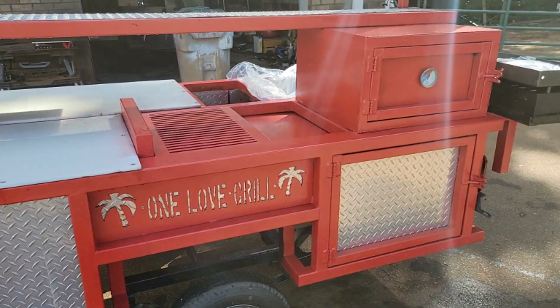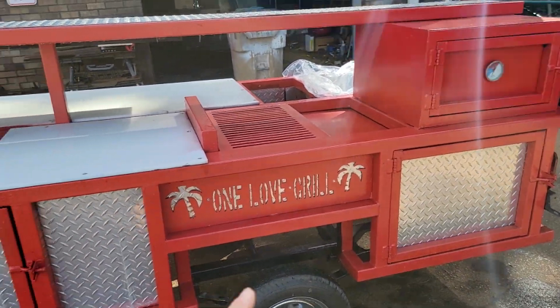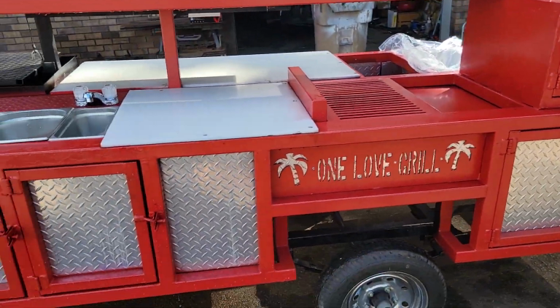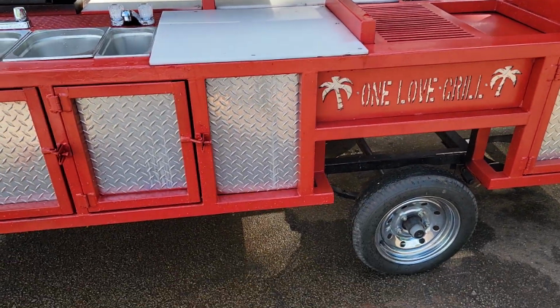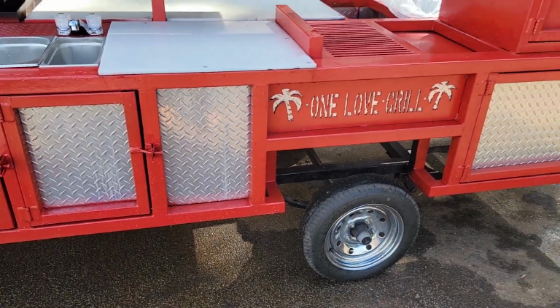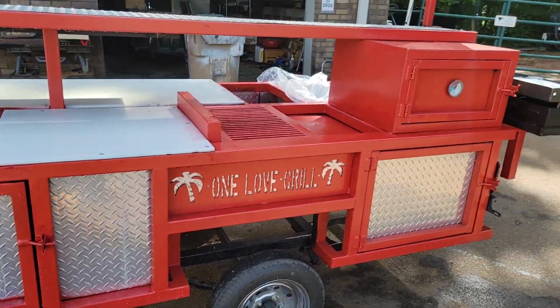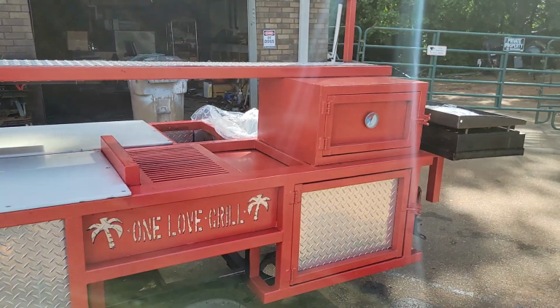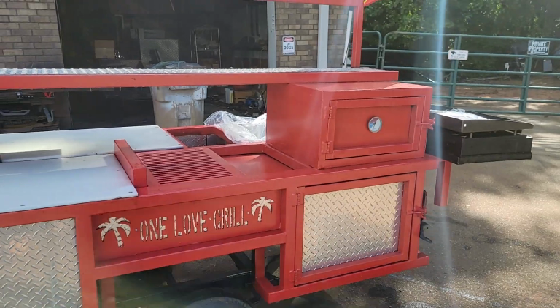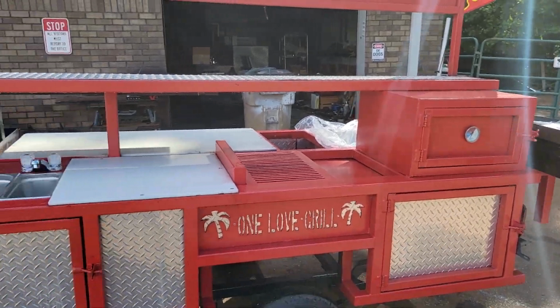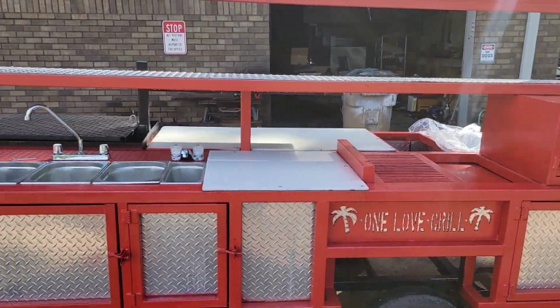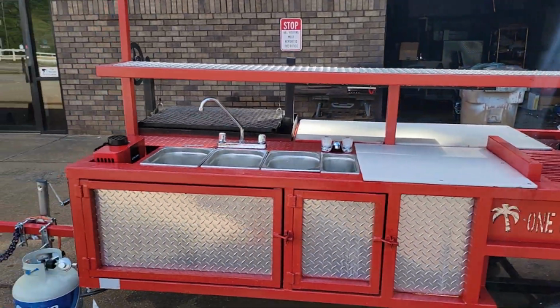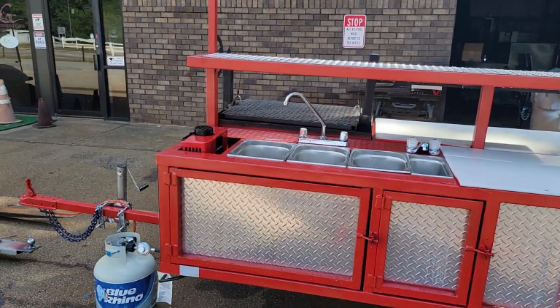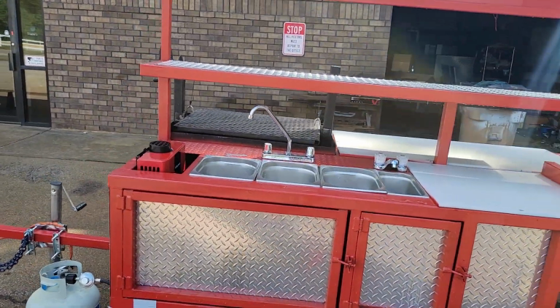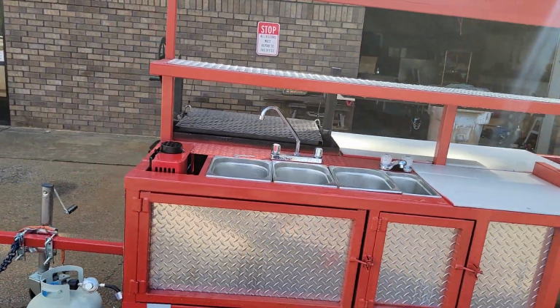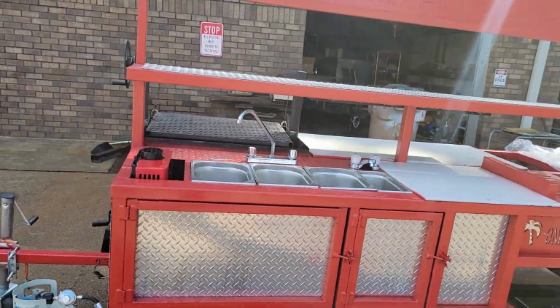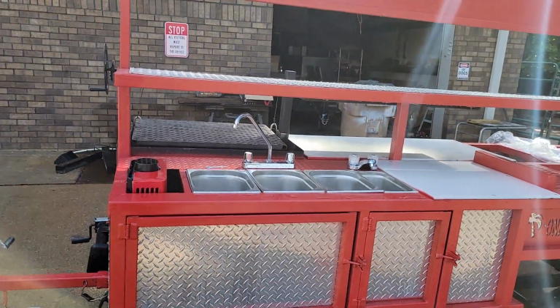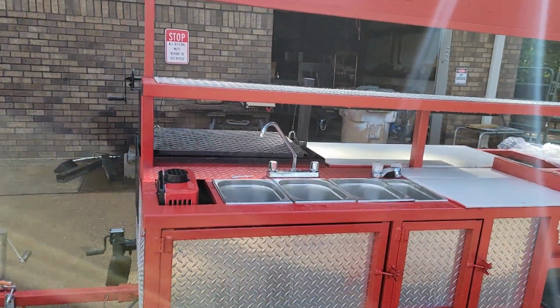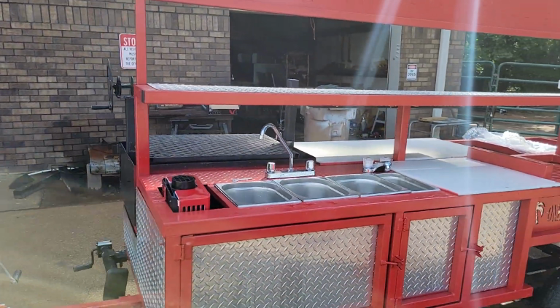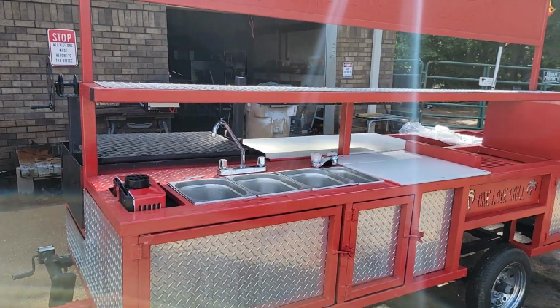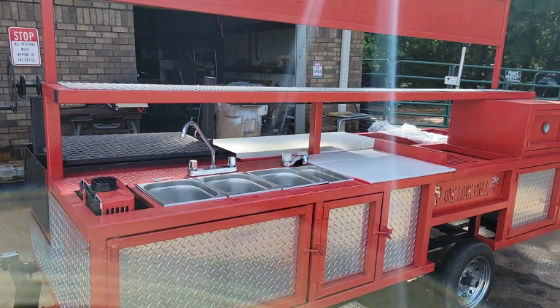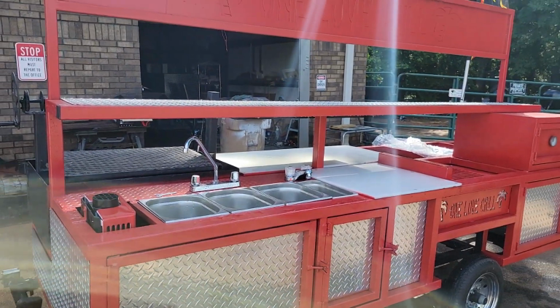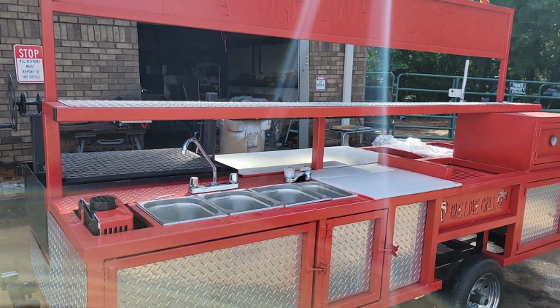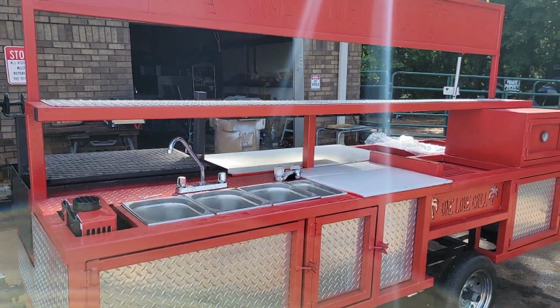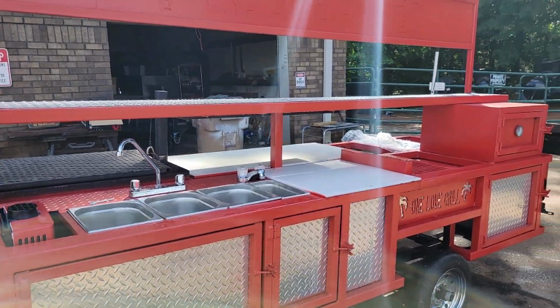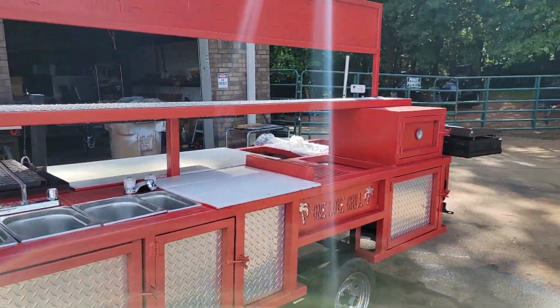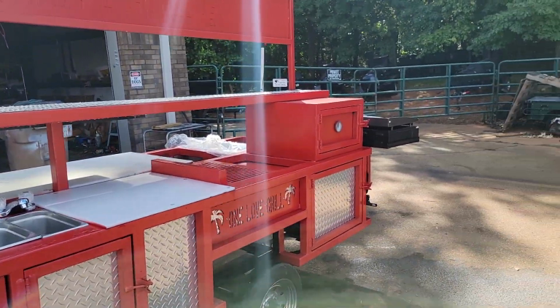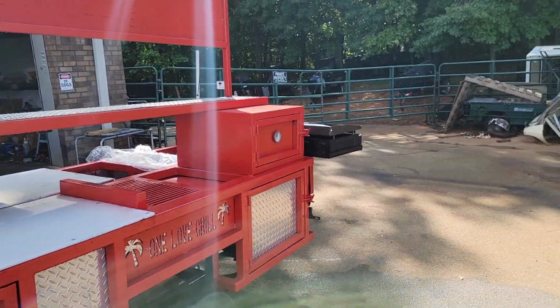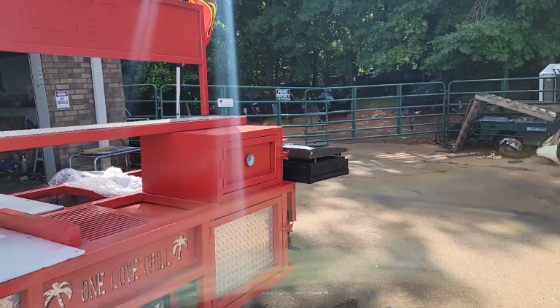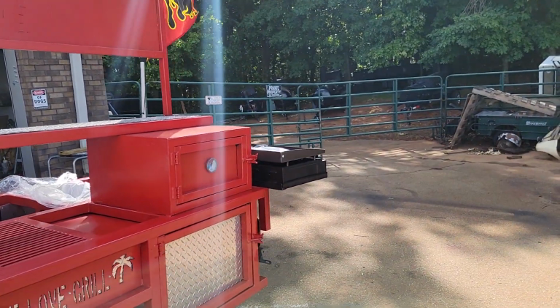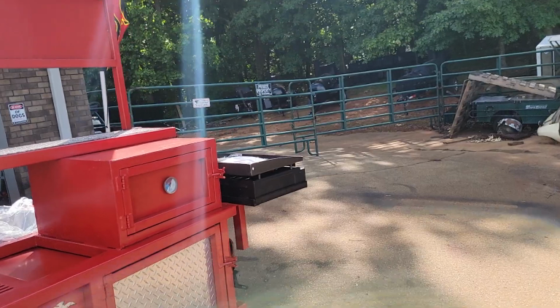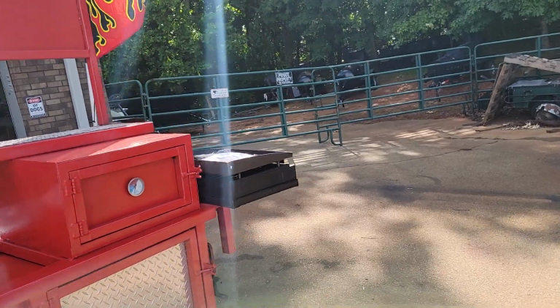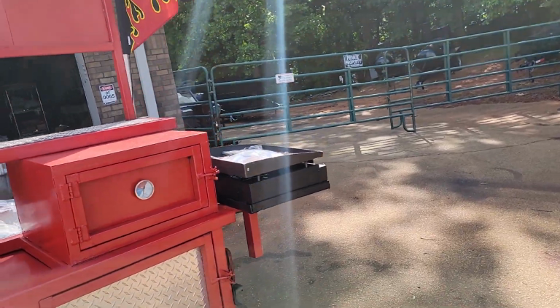This one has a VIN plate and a title. Do not buy unless you have a VIN plate and a title. Board of health wants a VIN plate. Some don't, but a lot do.